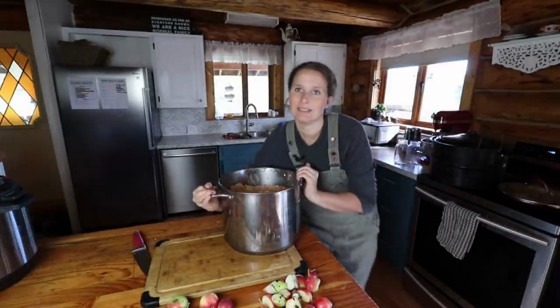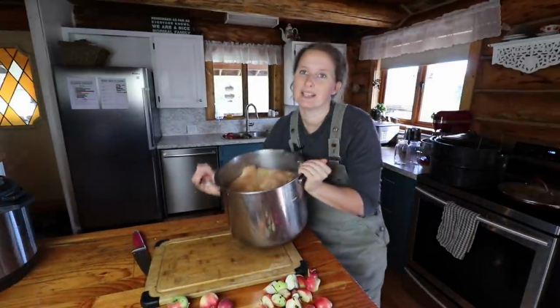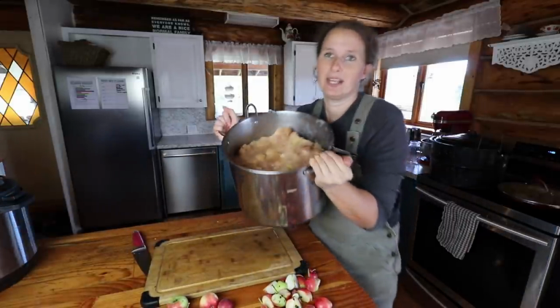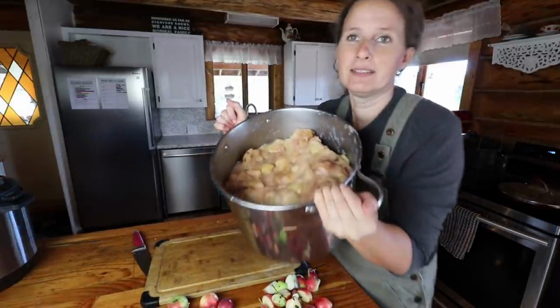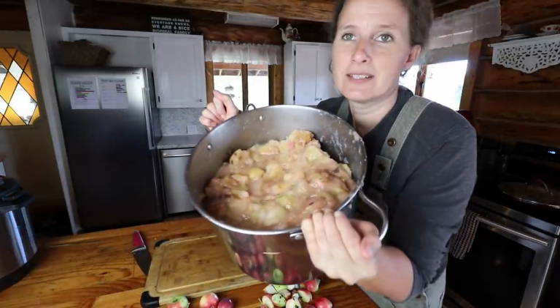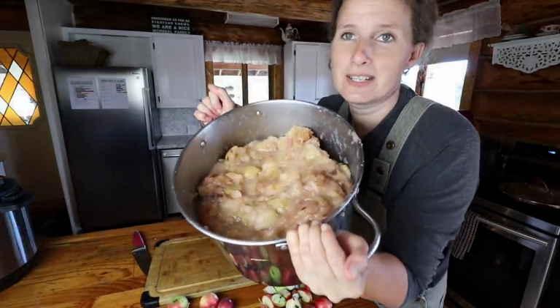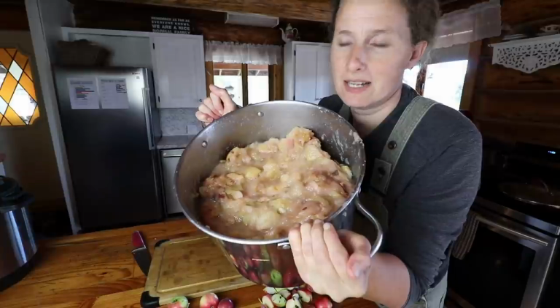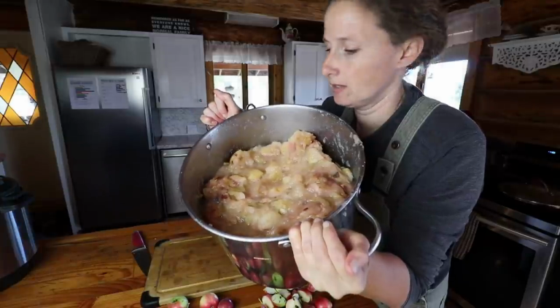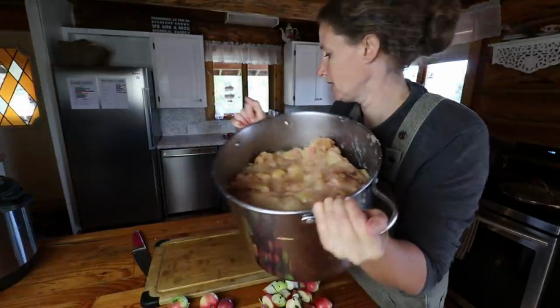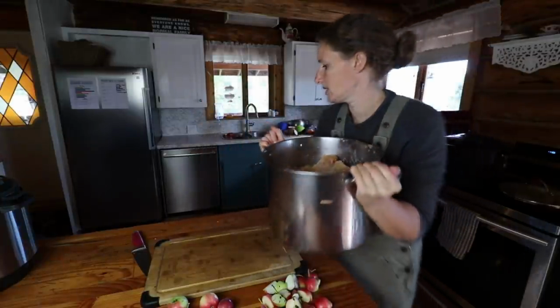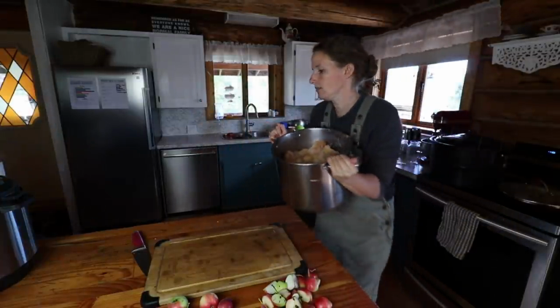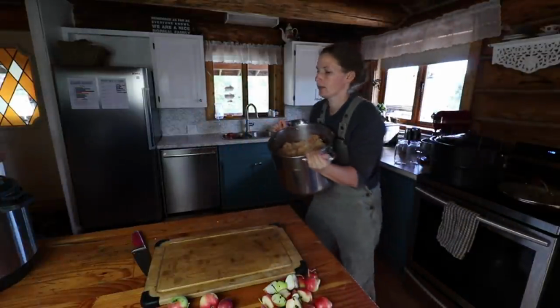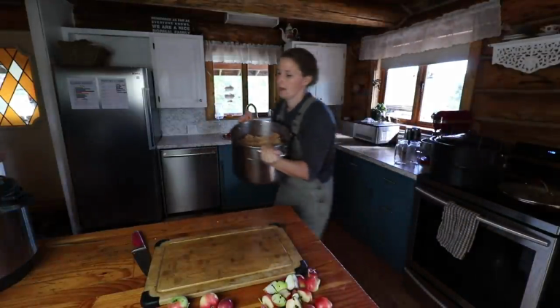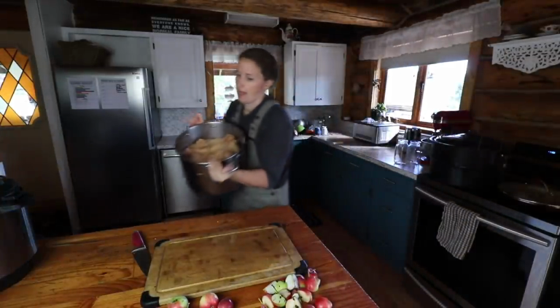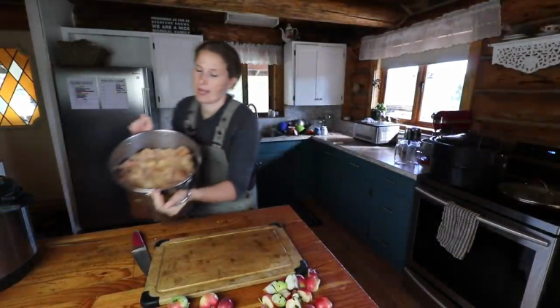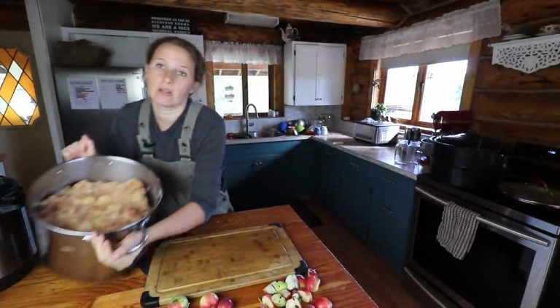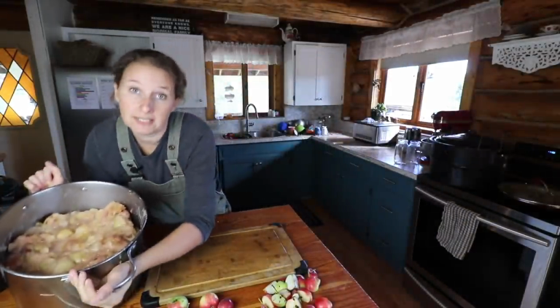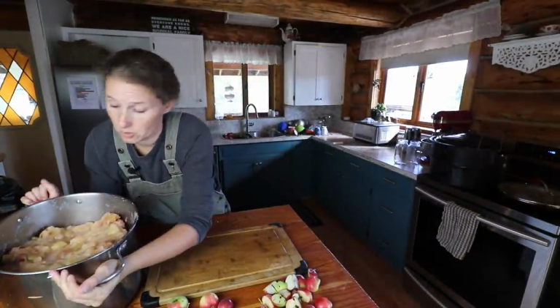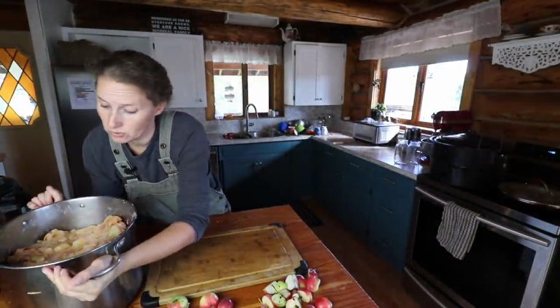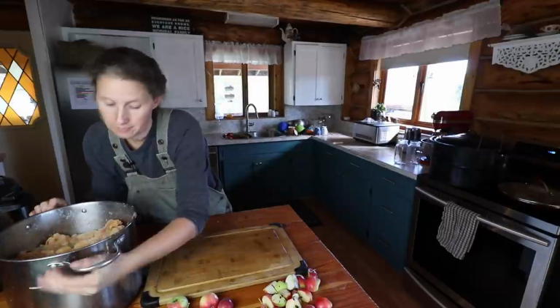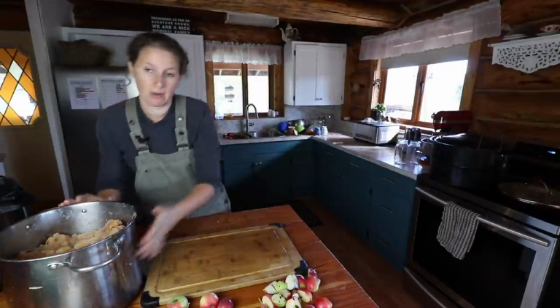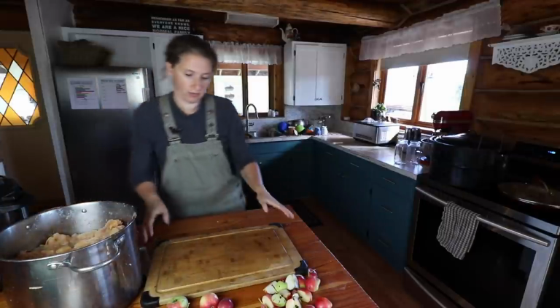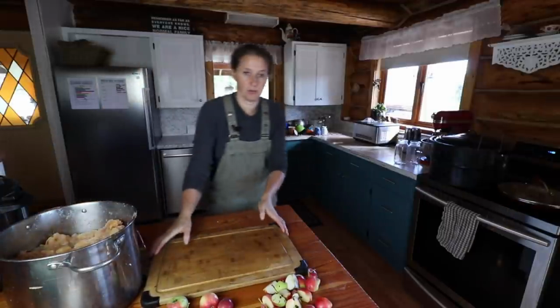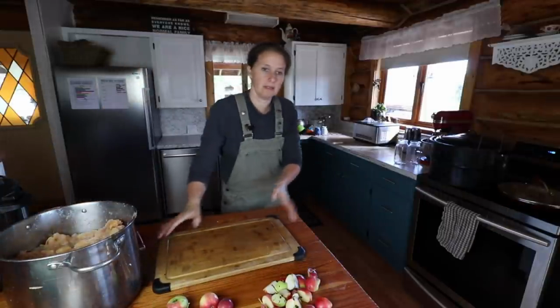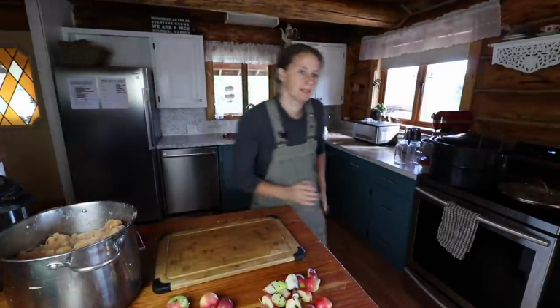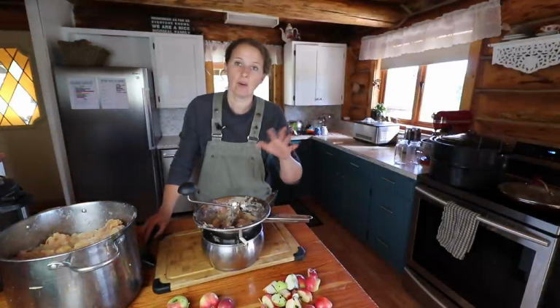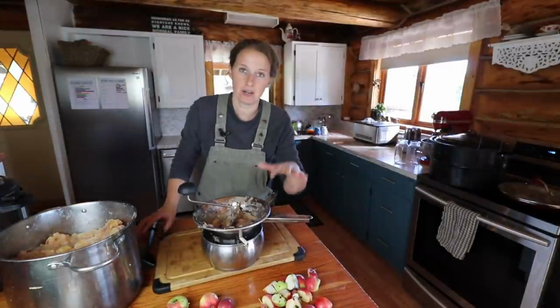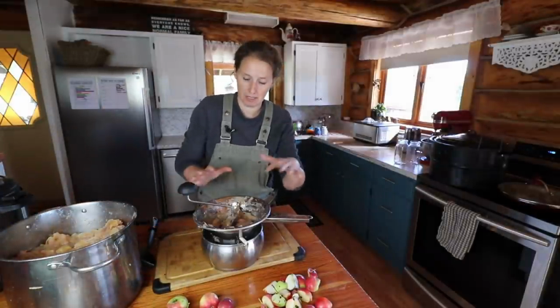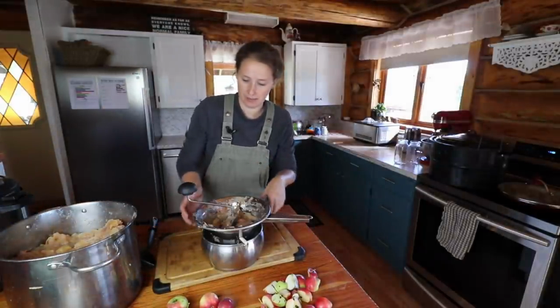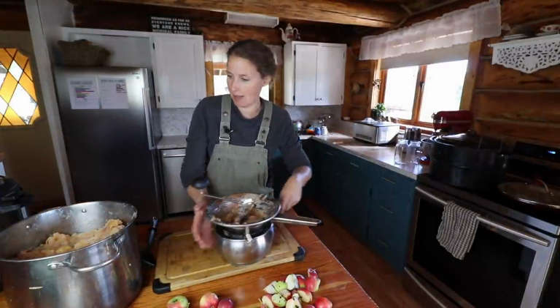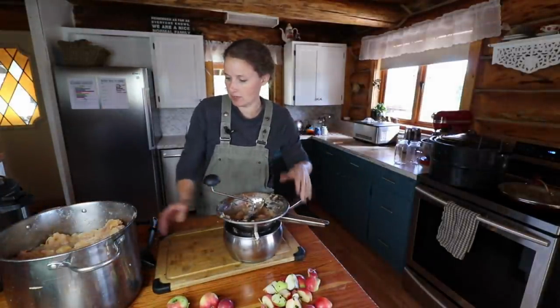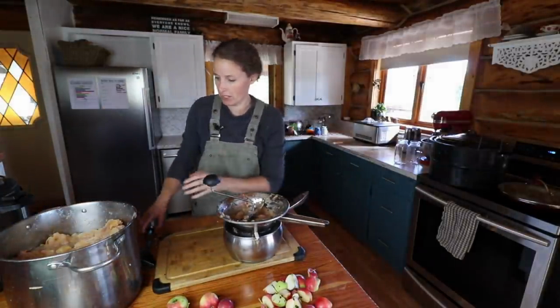I'll put this on the stove and add about half as much water to the amount of apples, and that's just to stop scorching on the bottom. I'll cook them down until they are soft like we have here. You can see that's what they look like when they've cooked down. I'll often let them cool before I run them through the food mill.